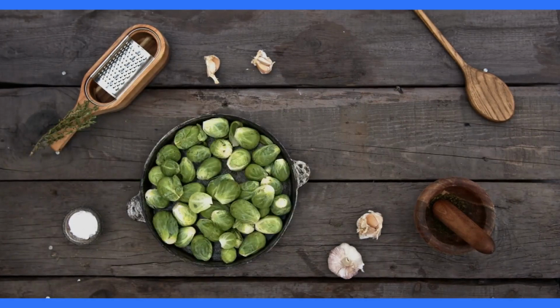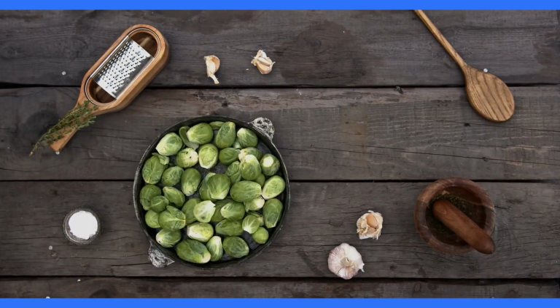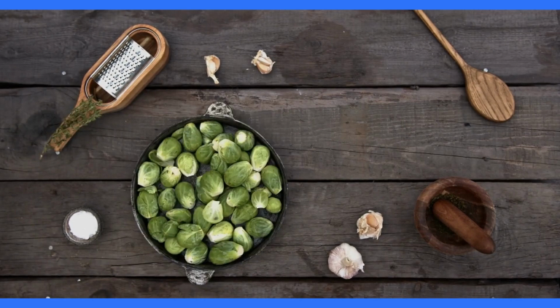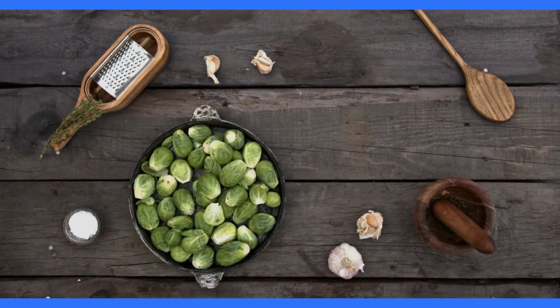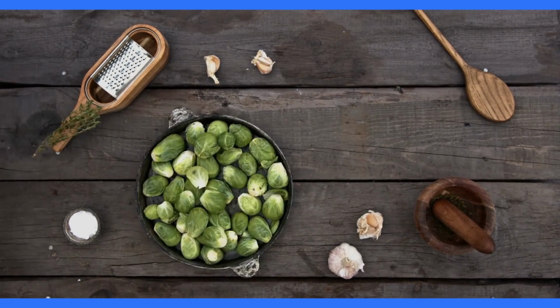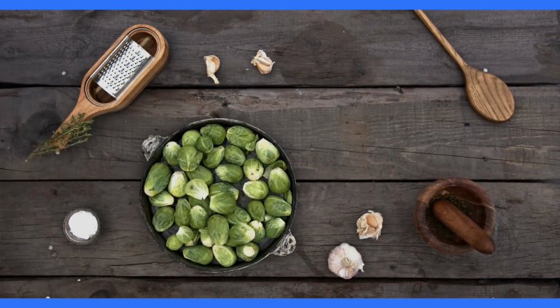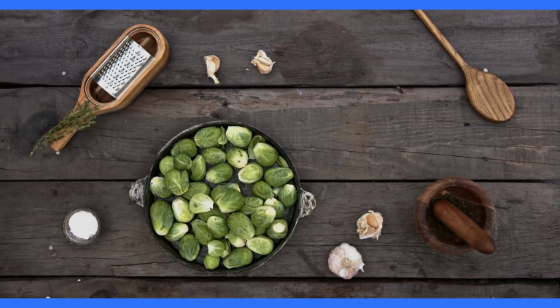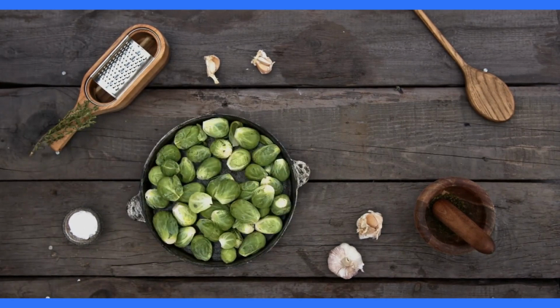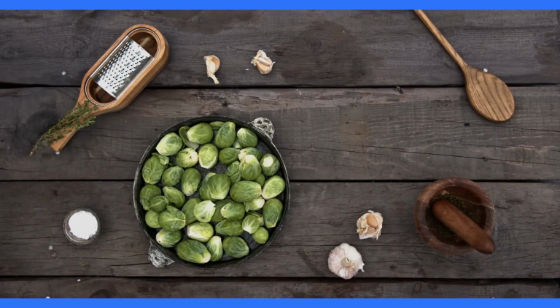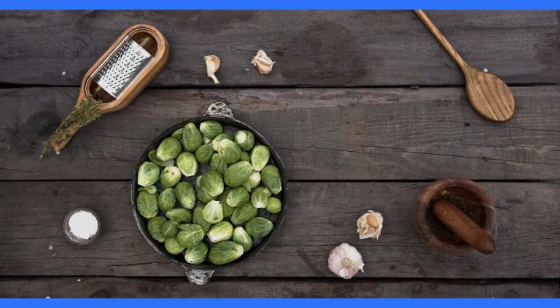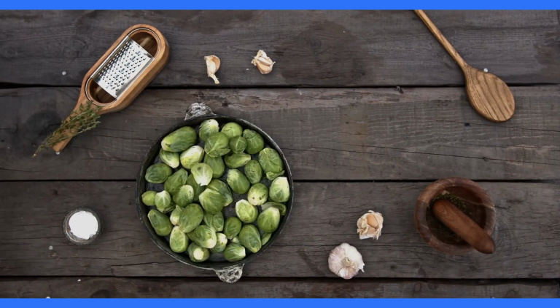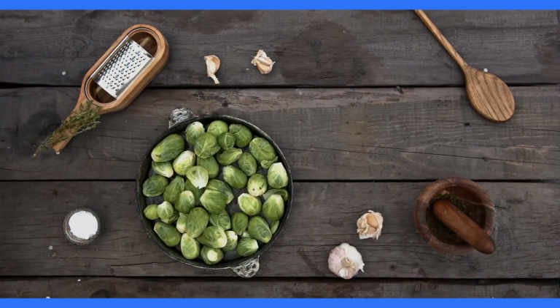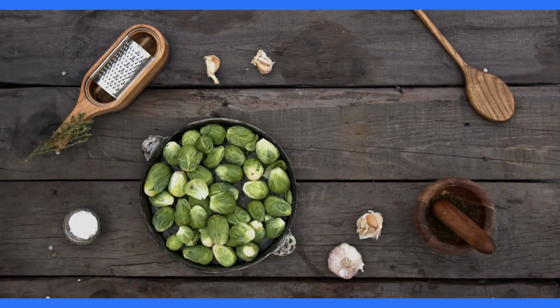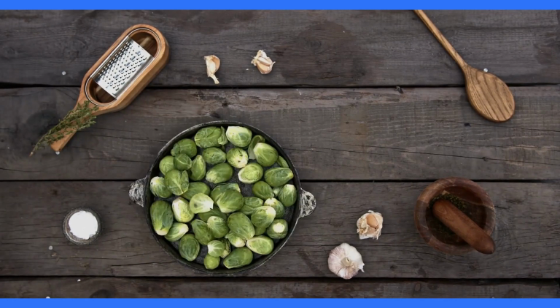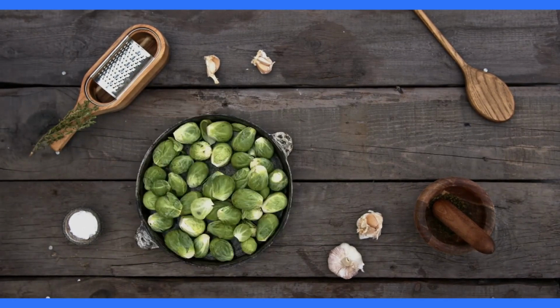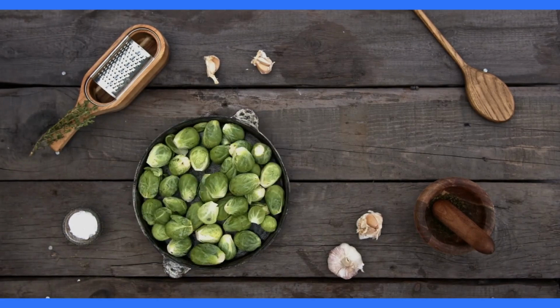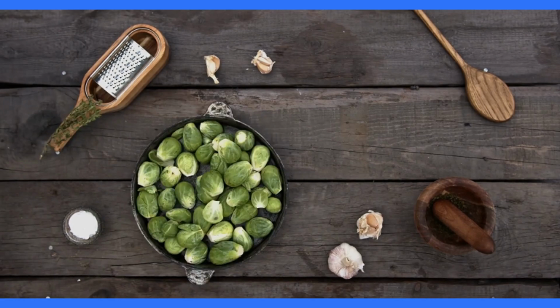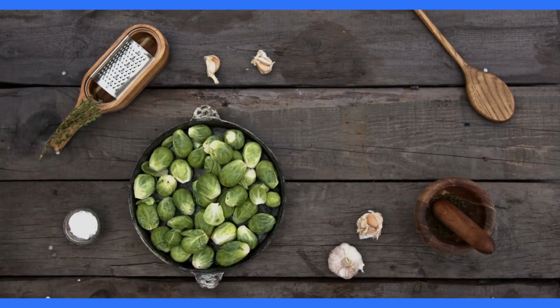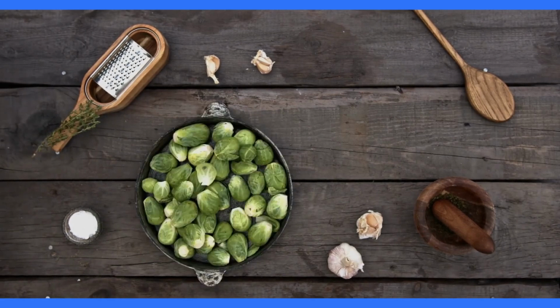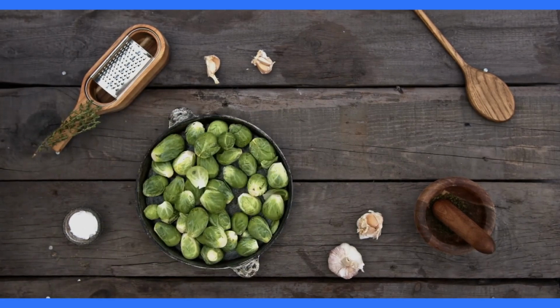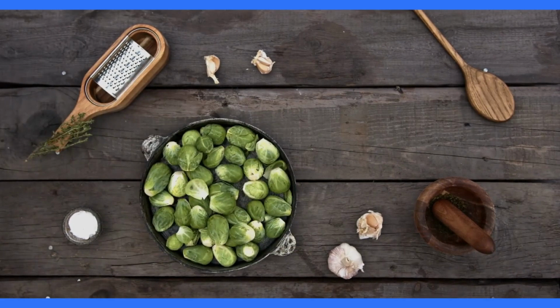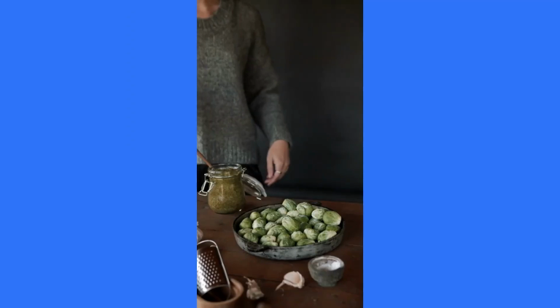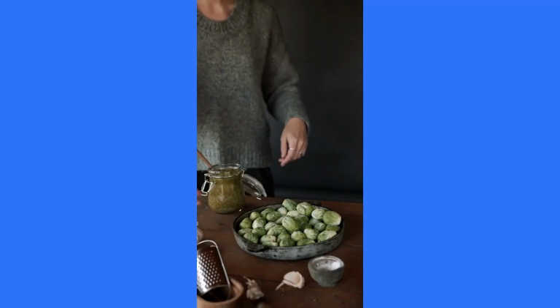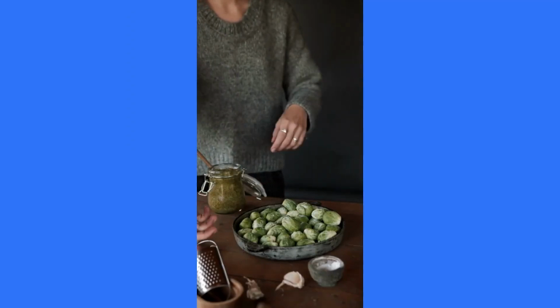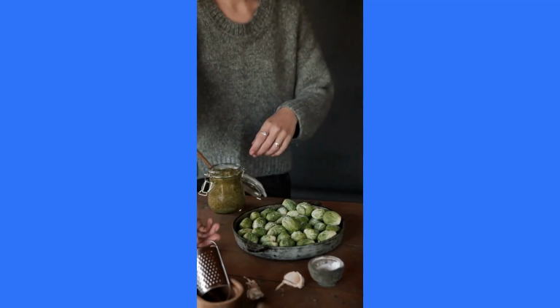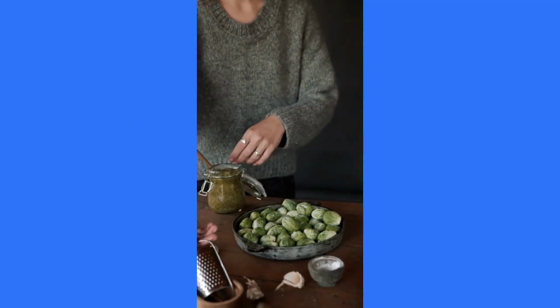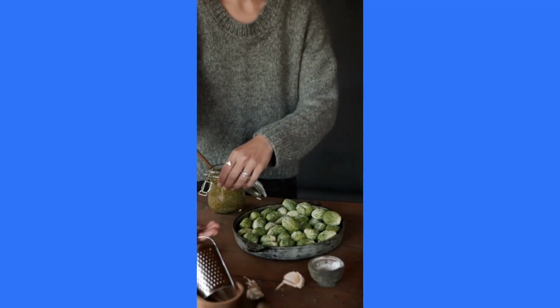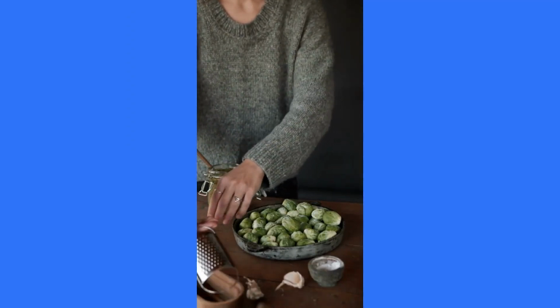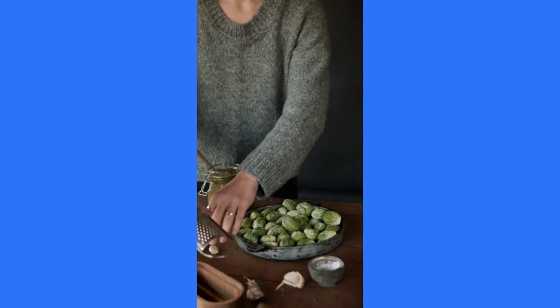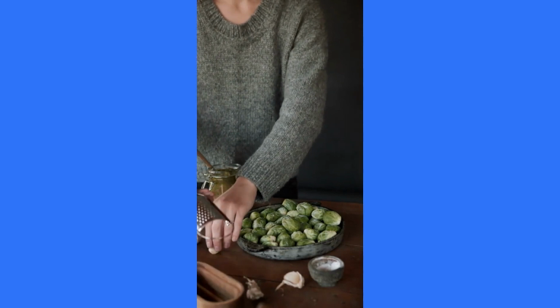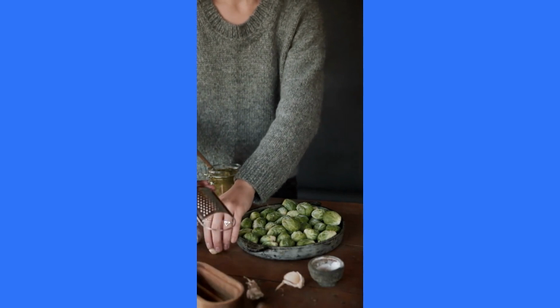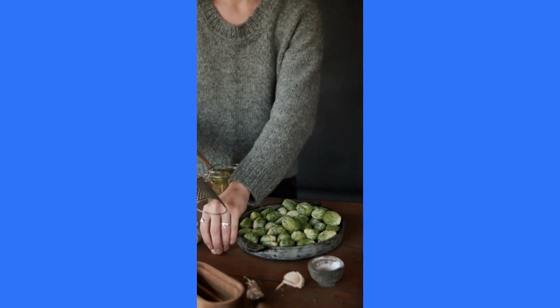At number 7, we have Brussels sprouts, mini-cabbages that are big on fibre. These cruciferous vegetables are not only nutritious, but also add a delicious crunch to your meals. Roast them, sauté them, or add them to salads for a fibre-rich boost.